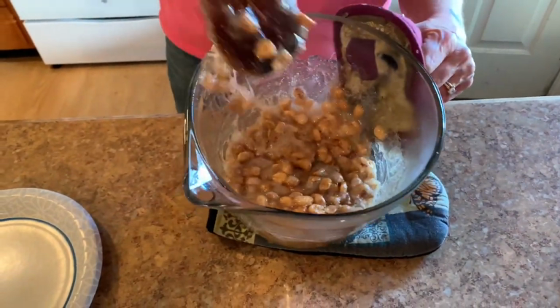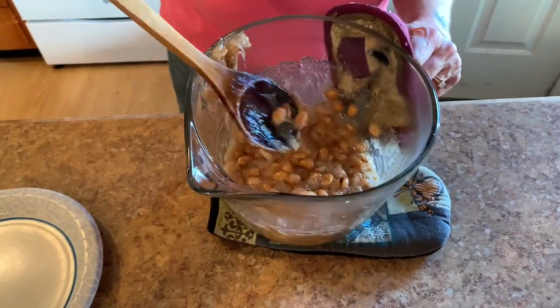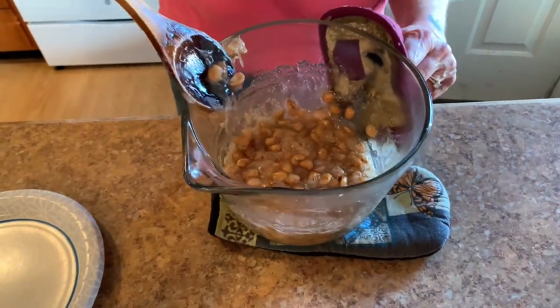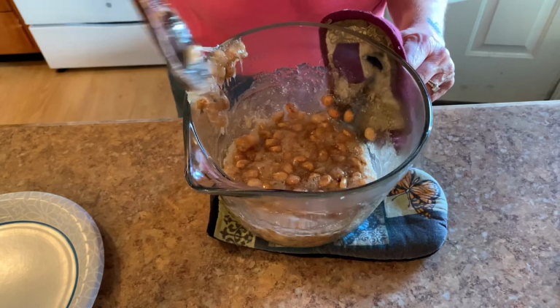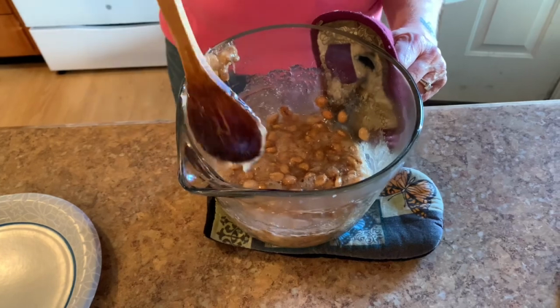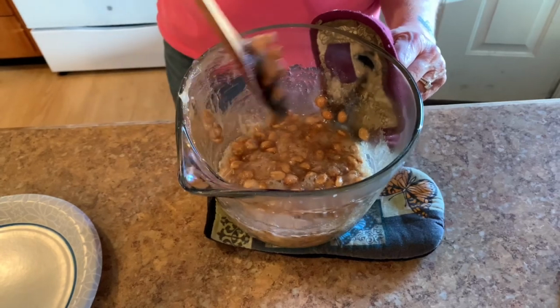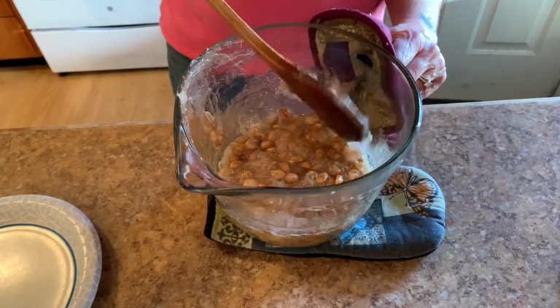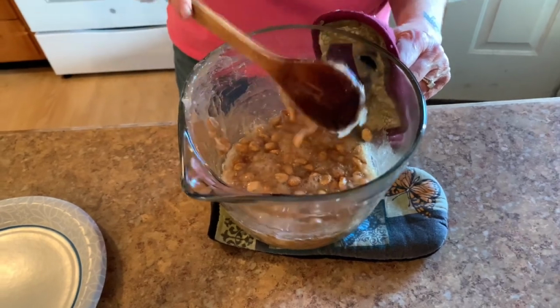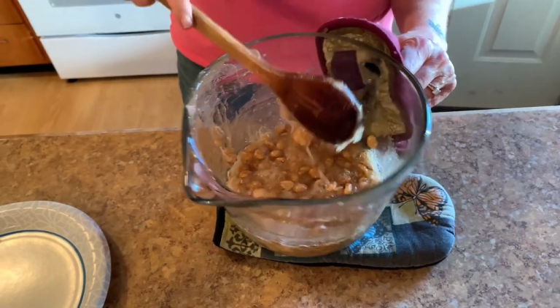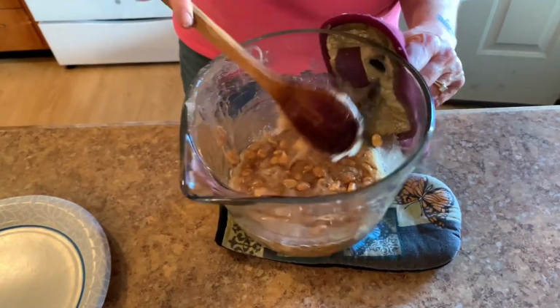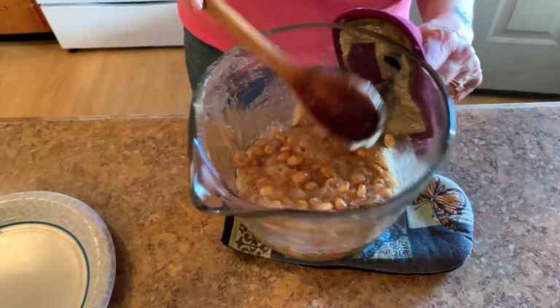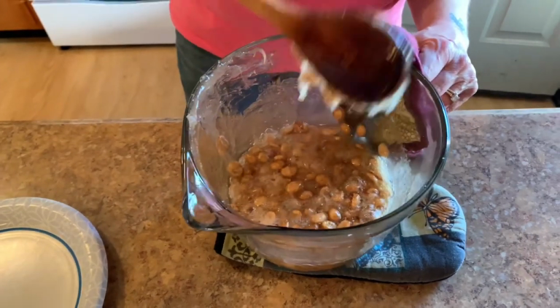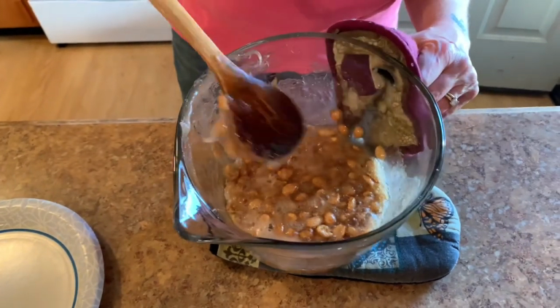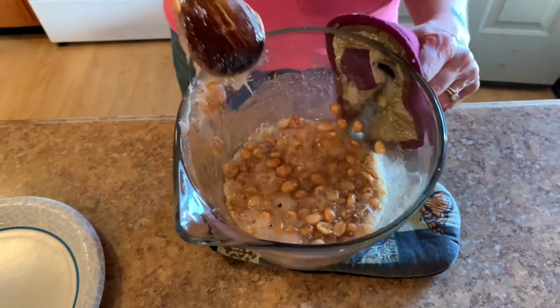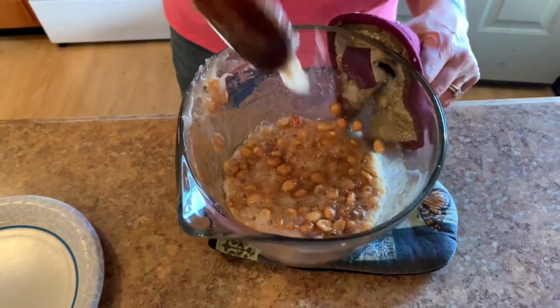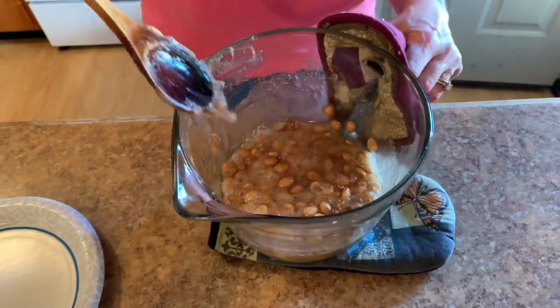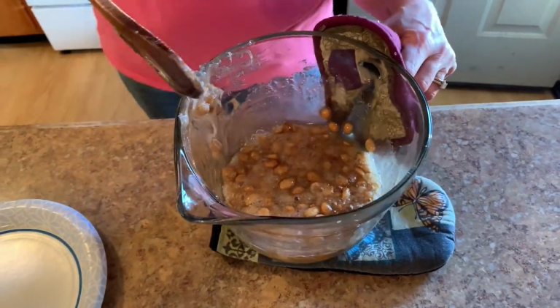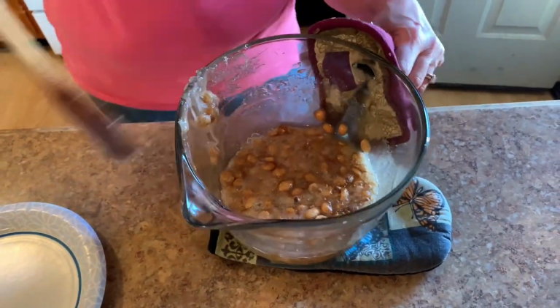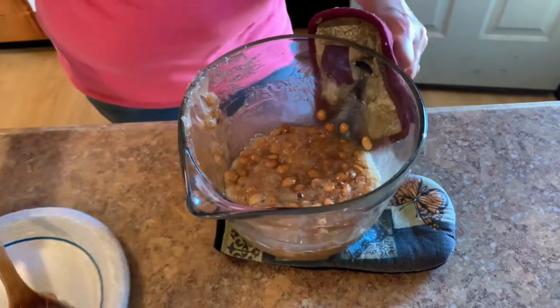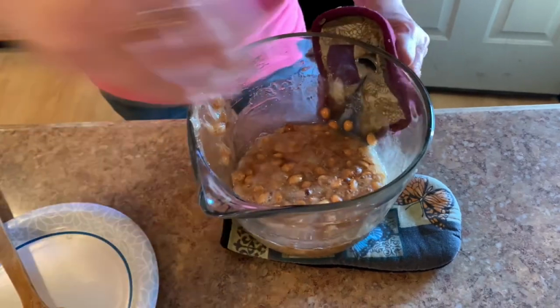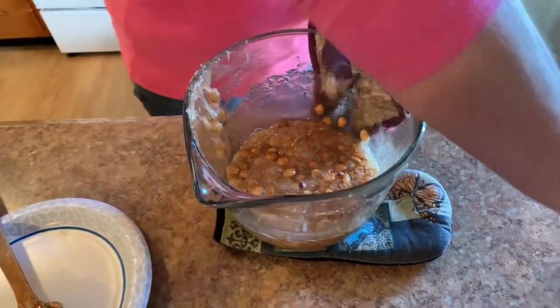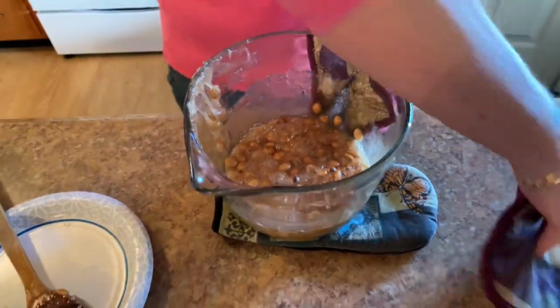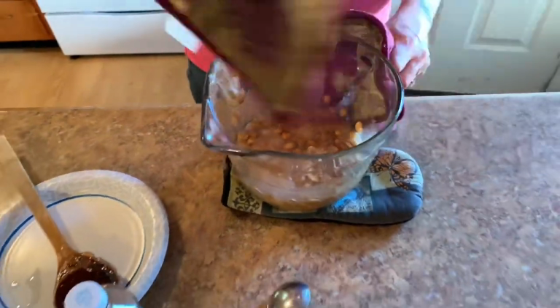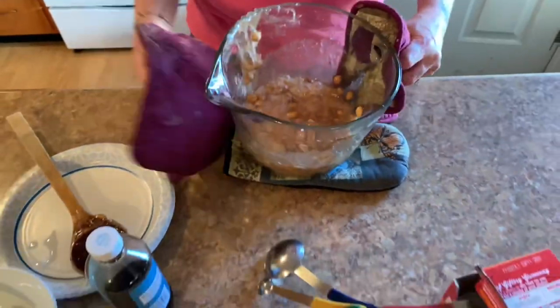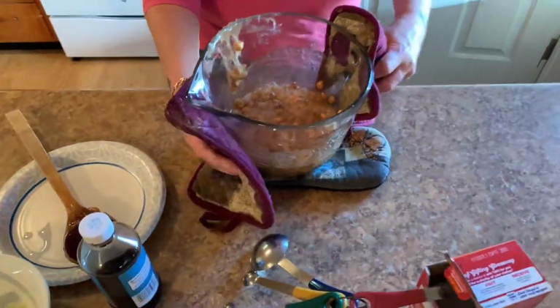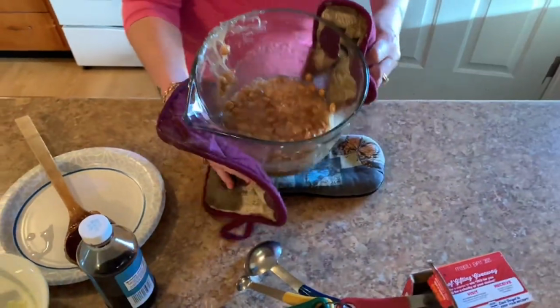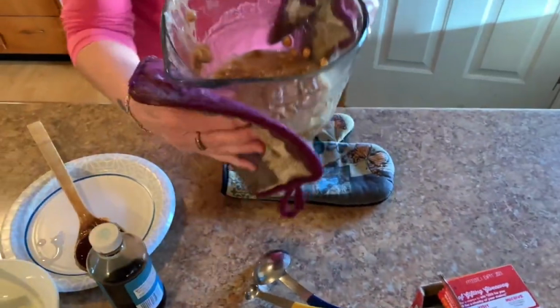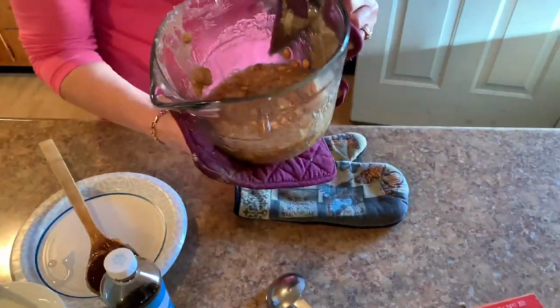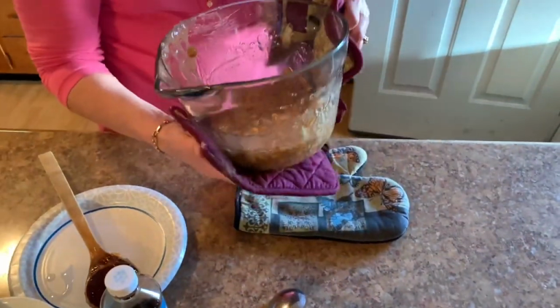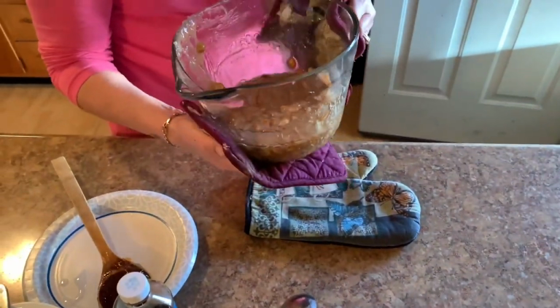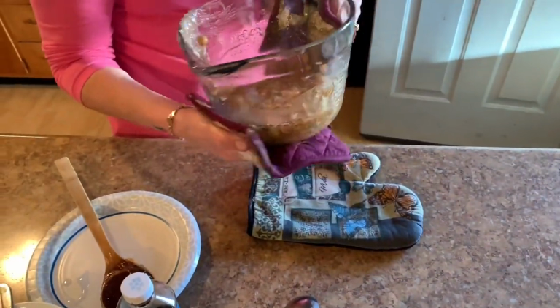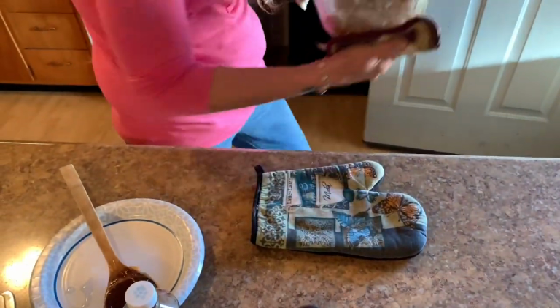And you just scrape off all your nuts. You have to work pretty quick though. So if you end up with some leftover, just put it back in the microwave for a minute and 30 seconds.